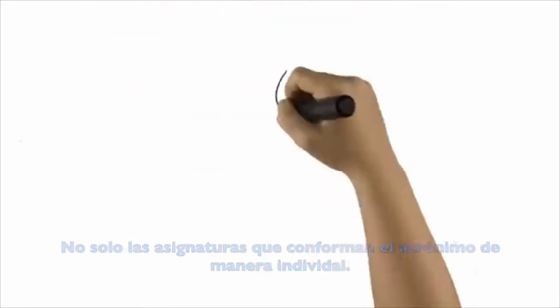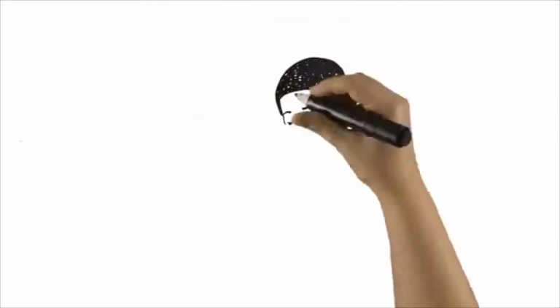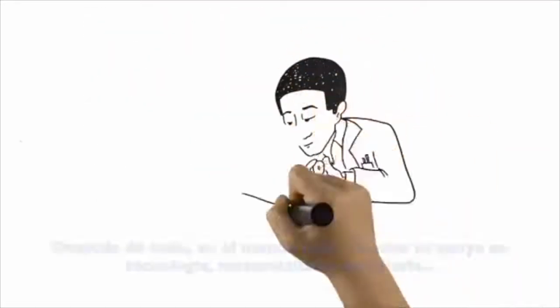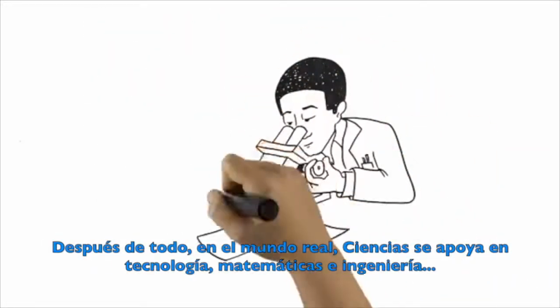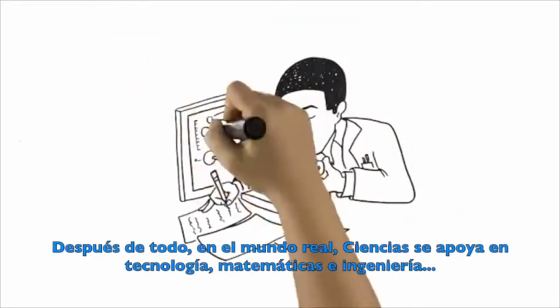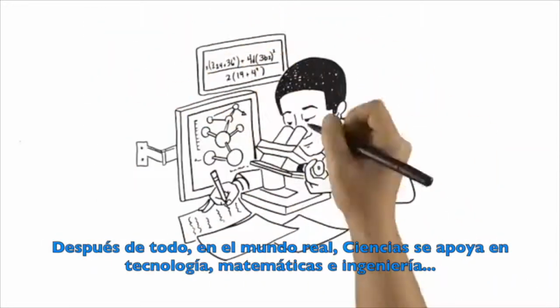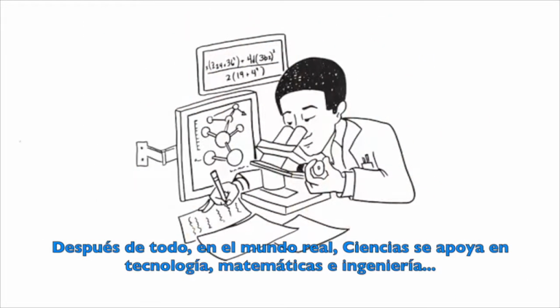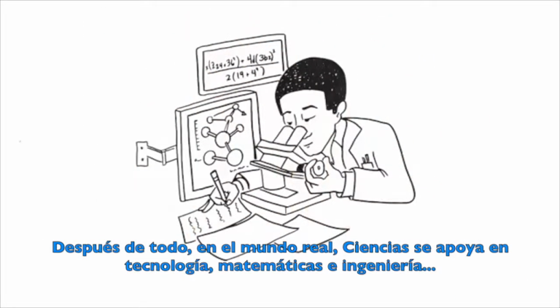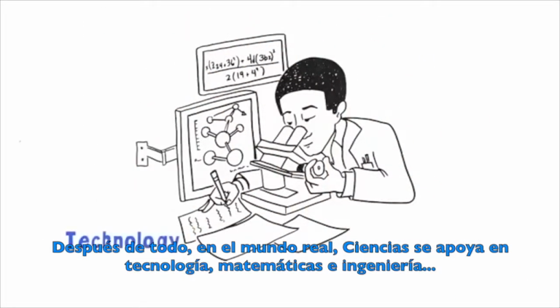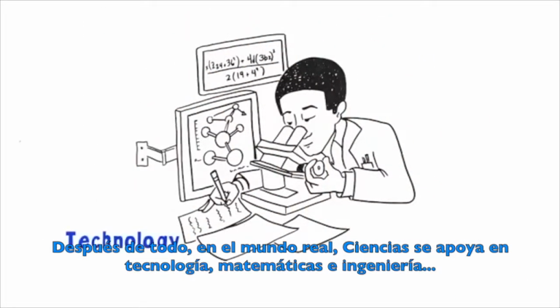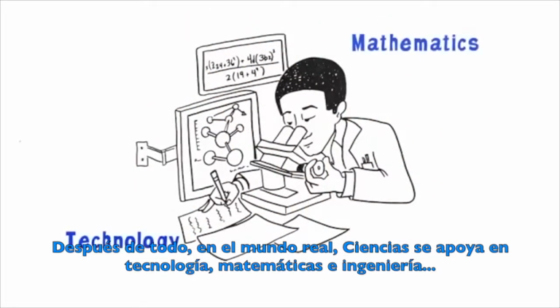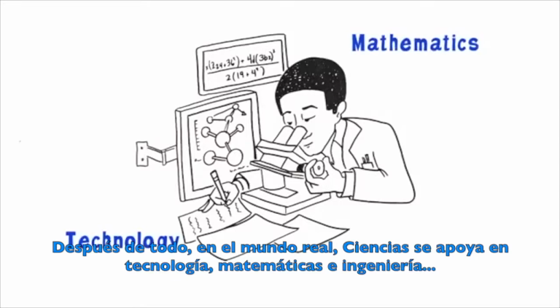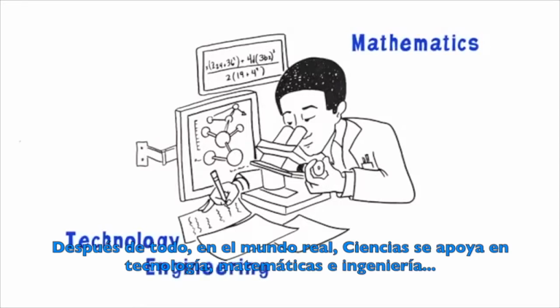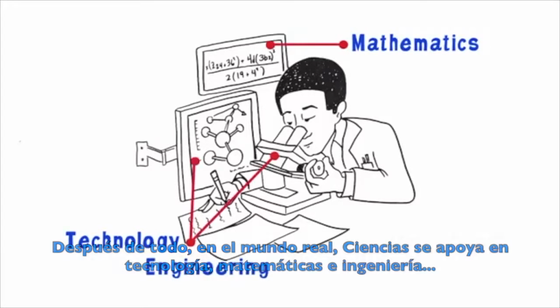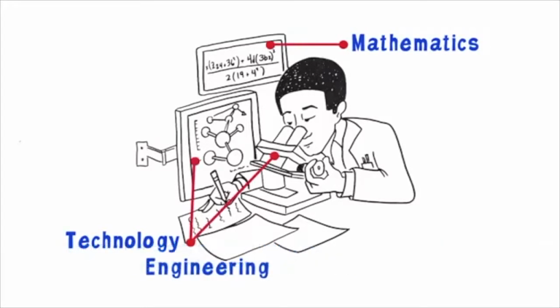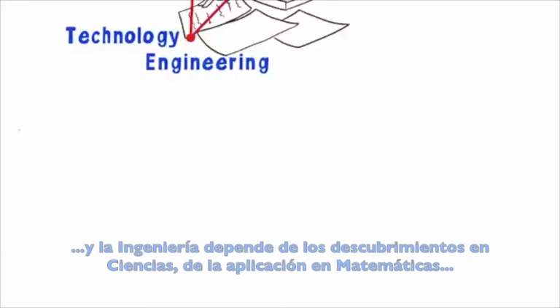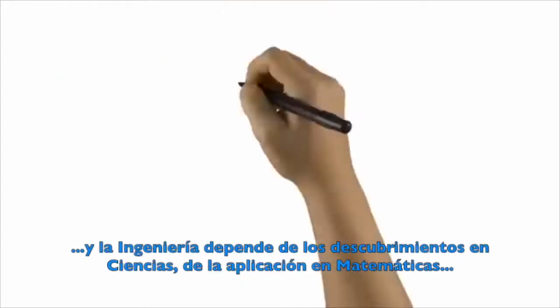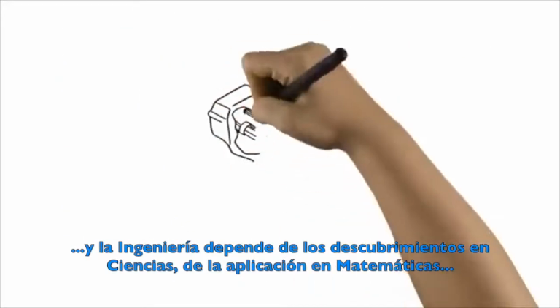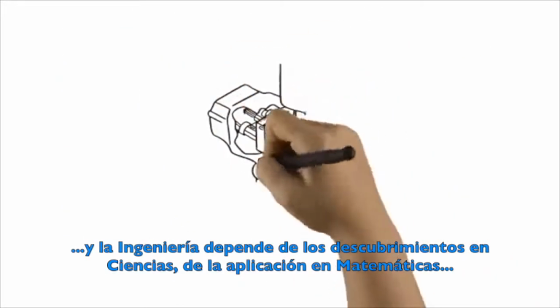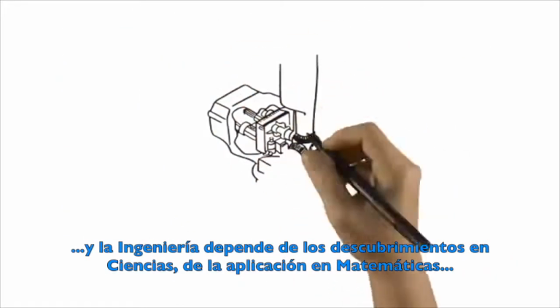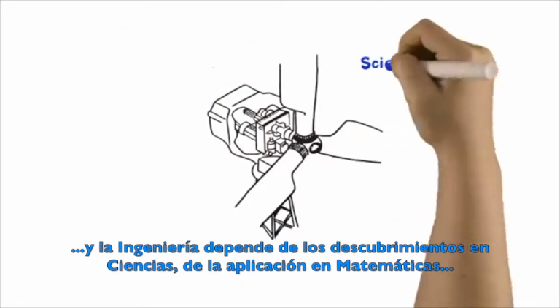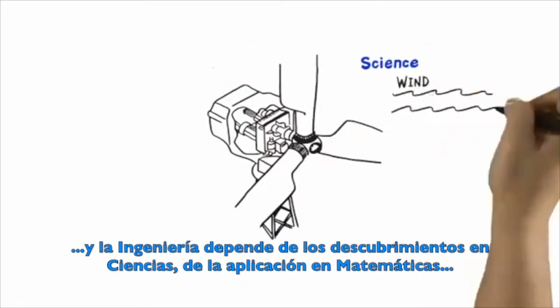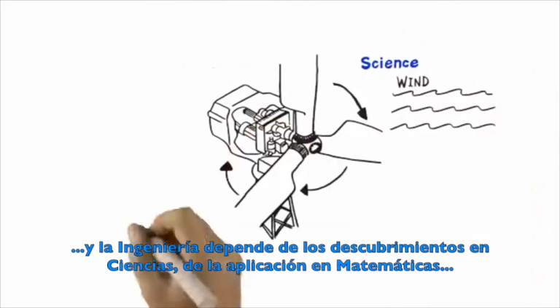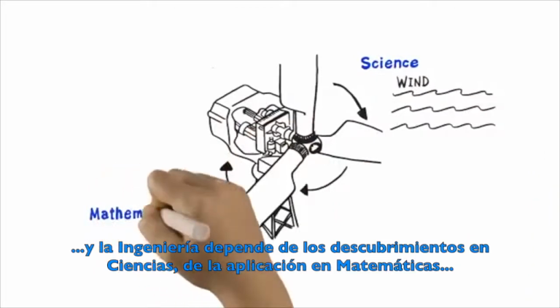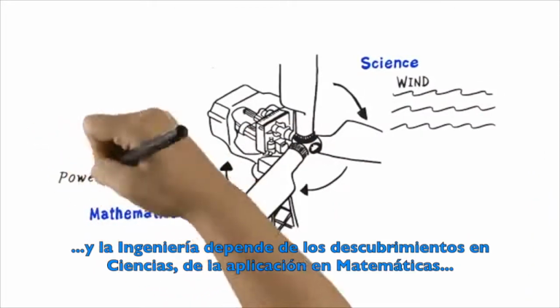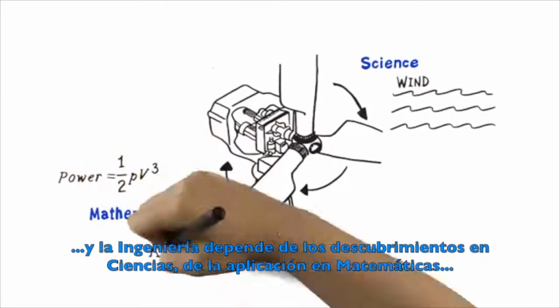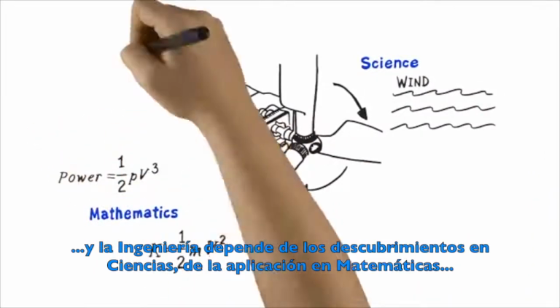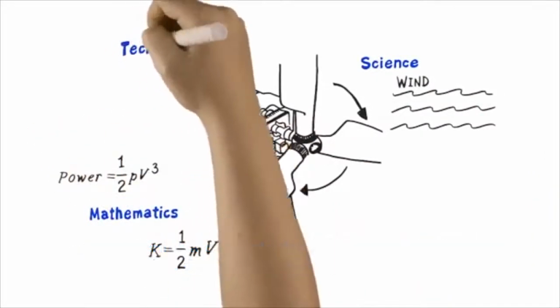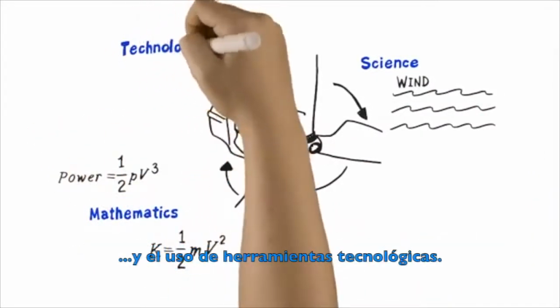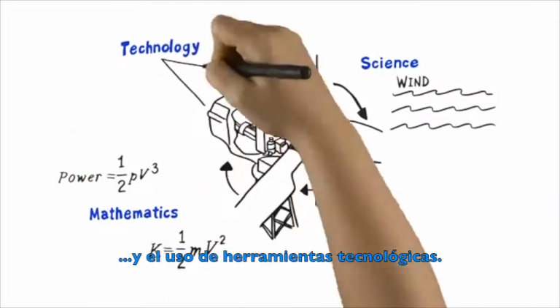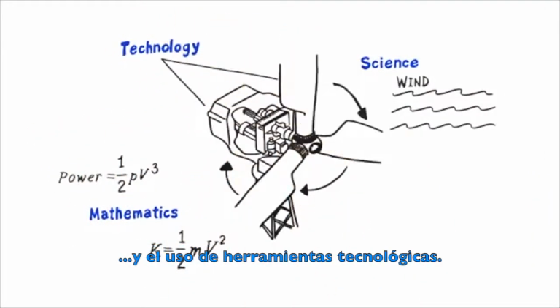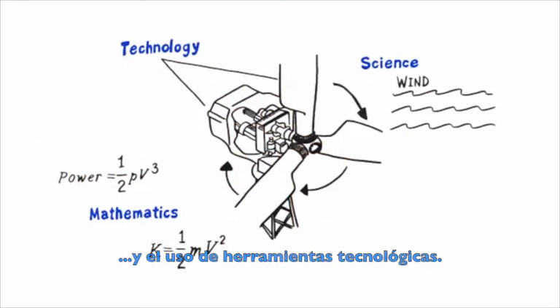After all, in the real world, science relies on technology, mathematics, and engineering. And engineering depends on findings from science, the application of mathematics, and the use of technological tools.